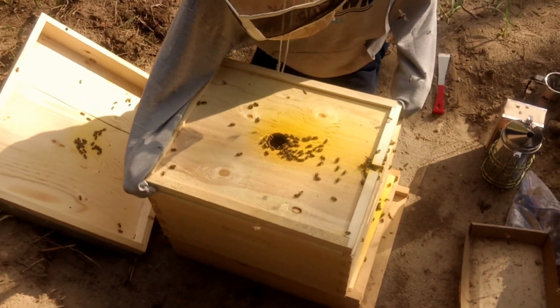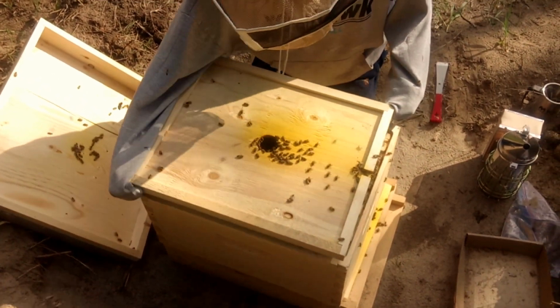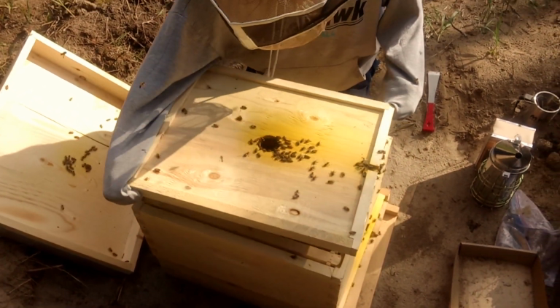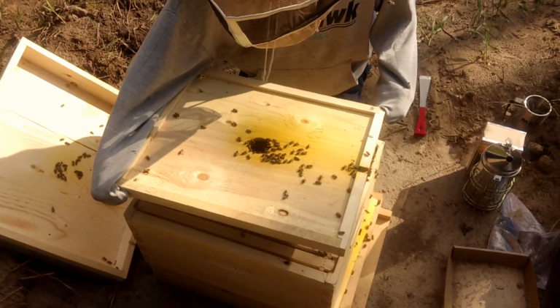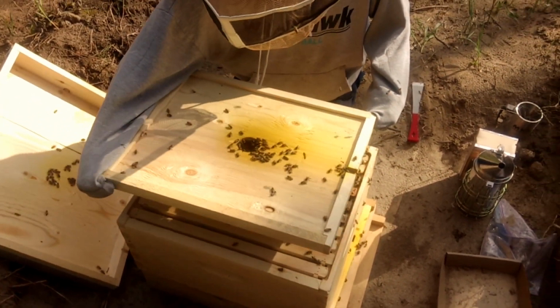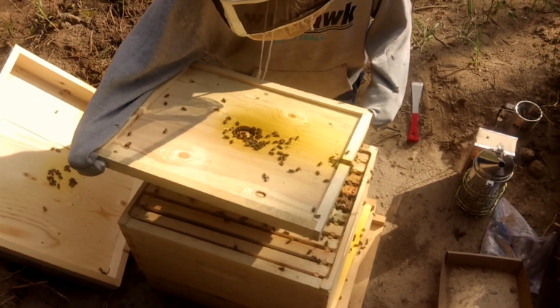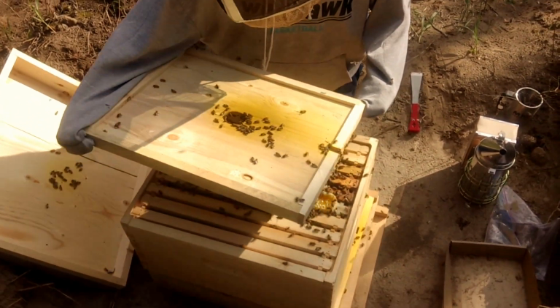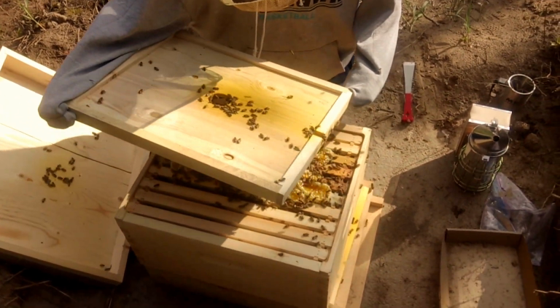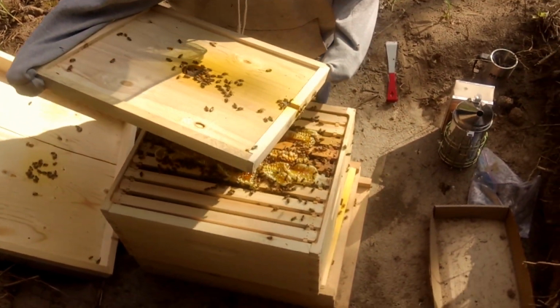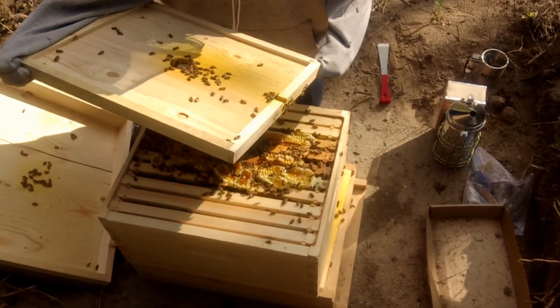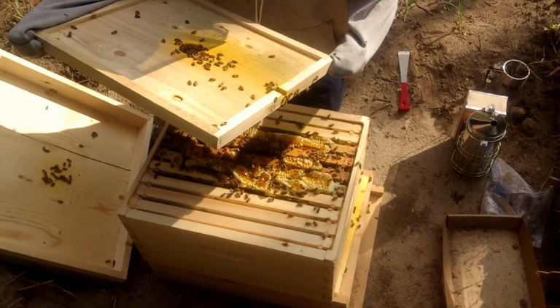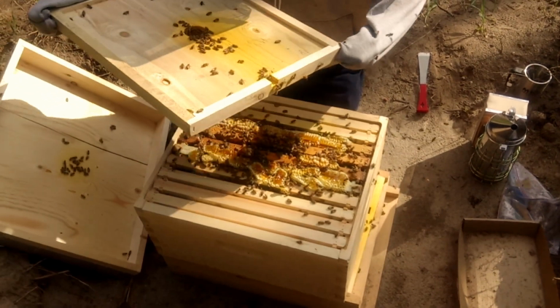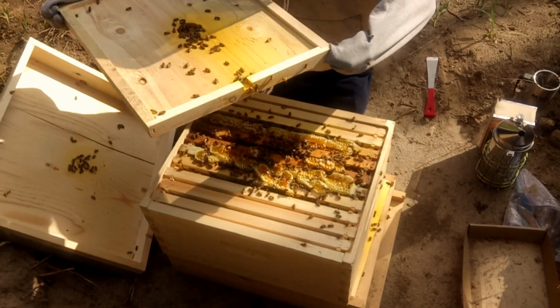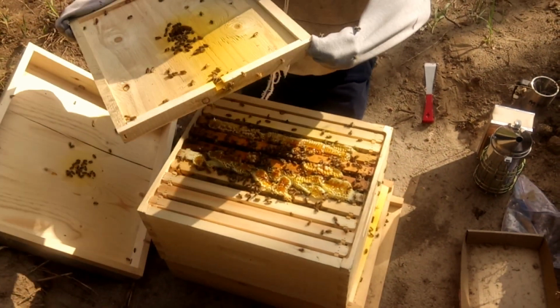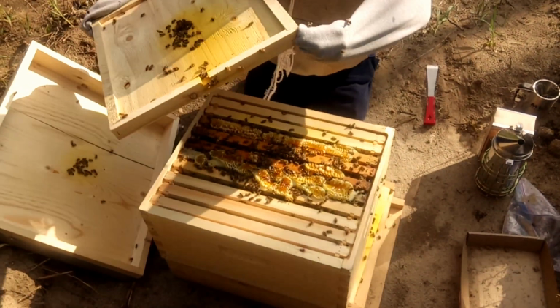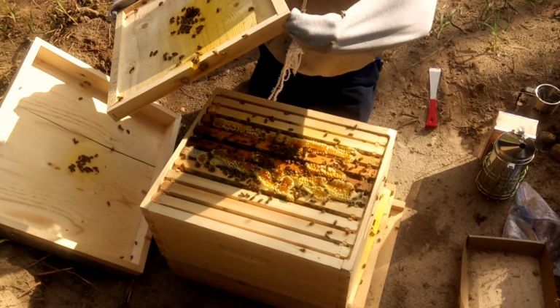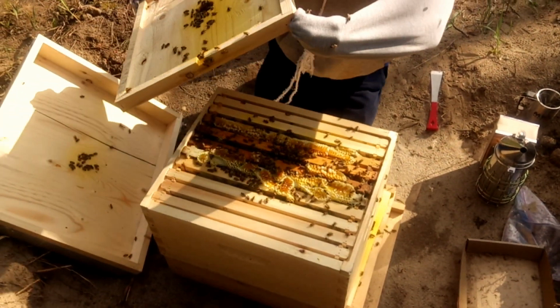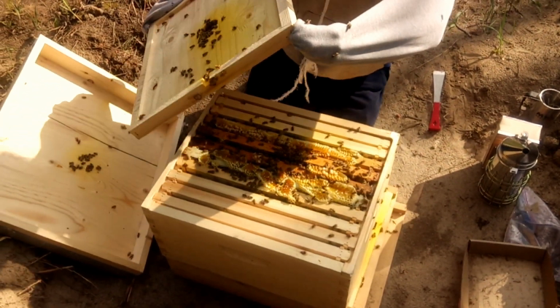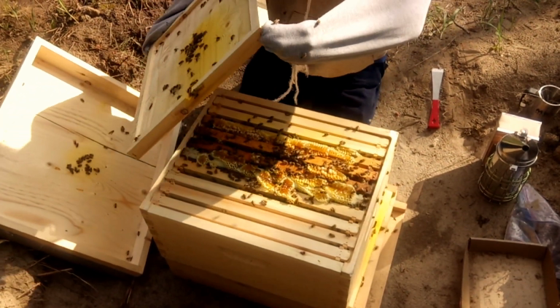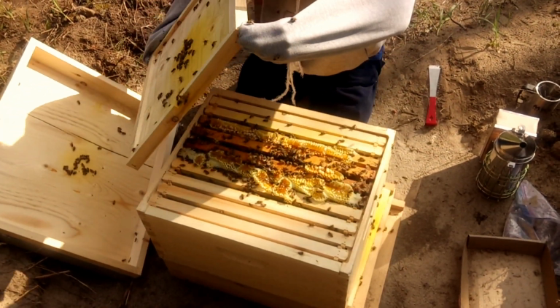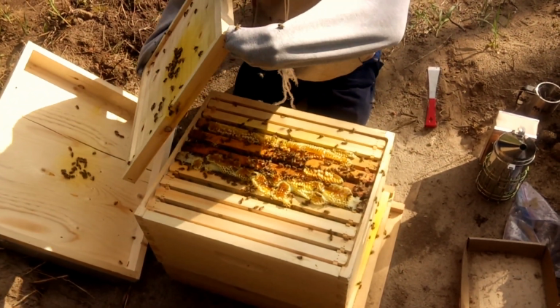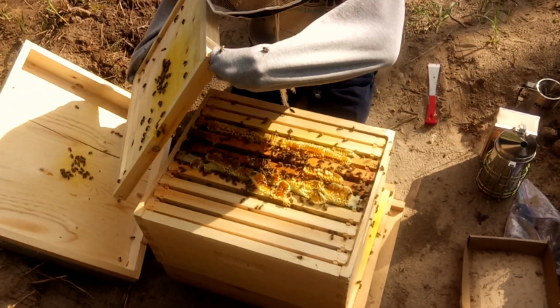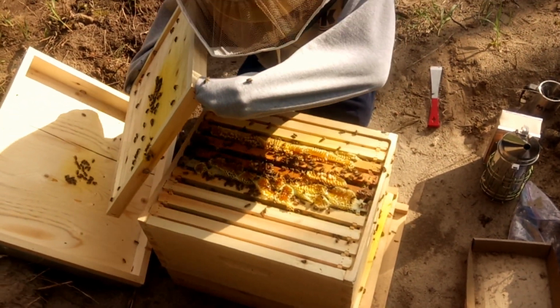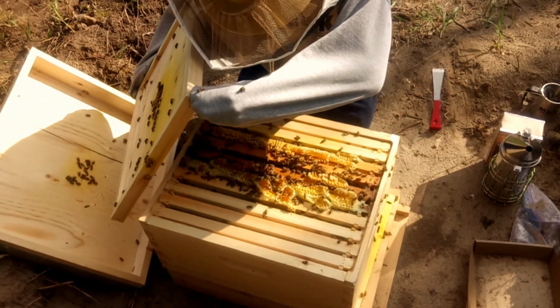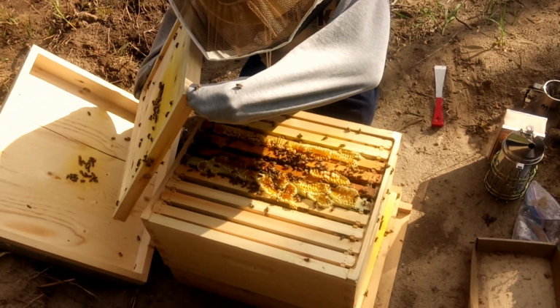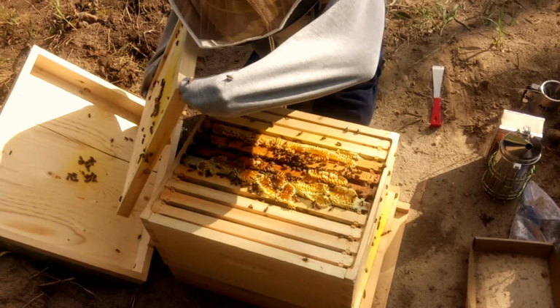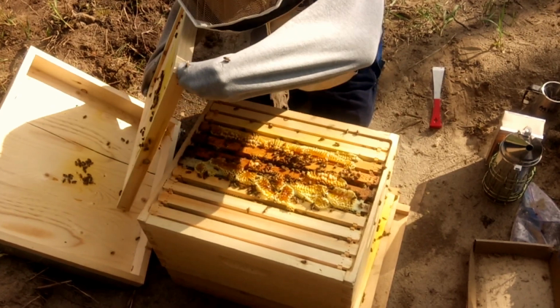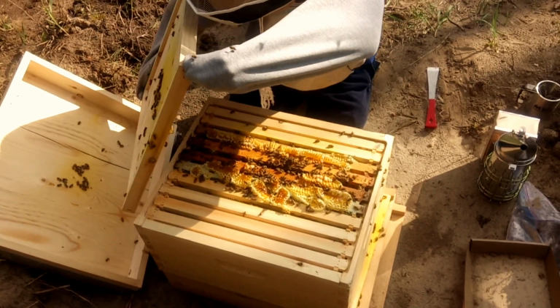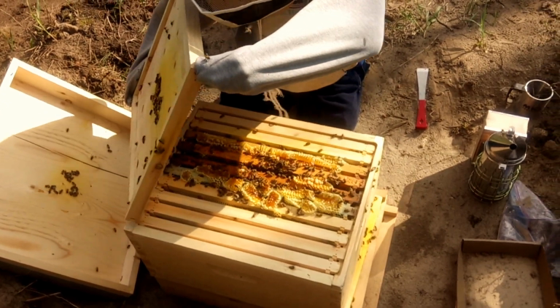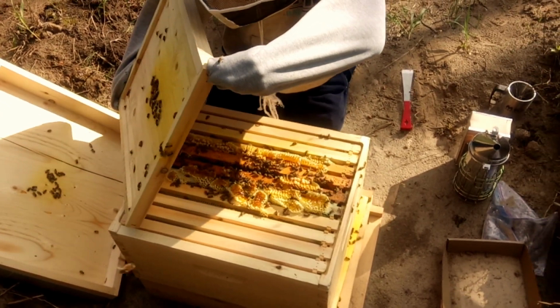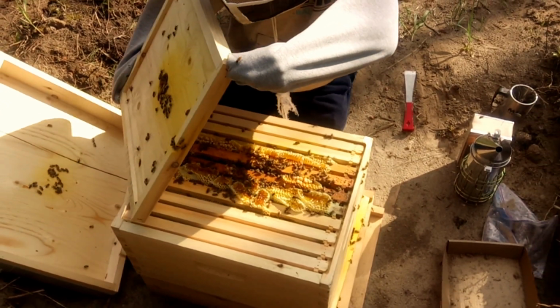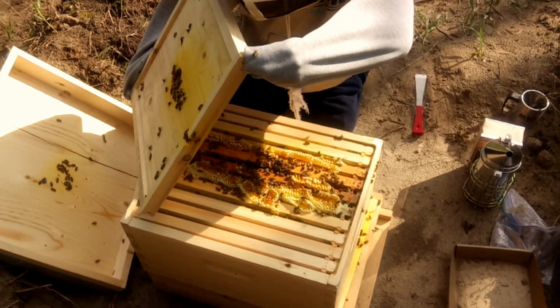Is the top yellow? That looks so good. I'm guessing those are larvae — no, there's eggs in it. Those are larvae.